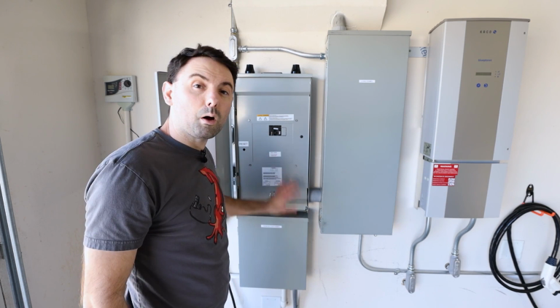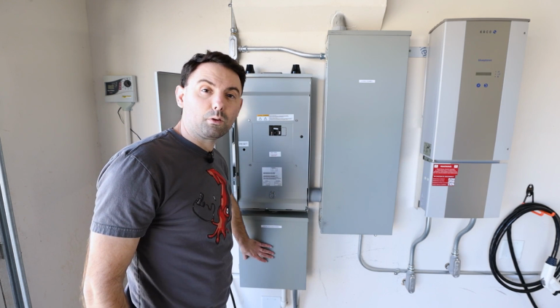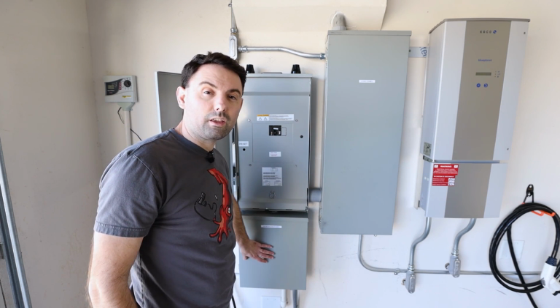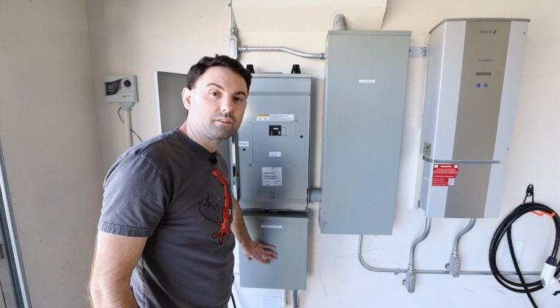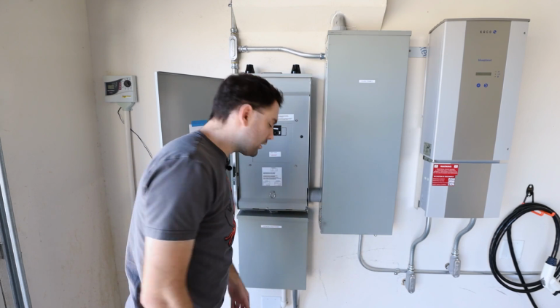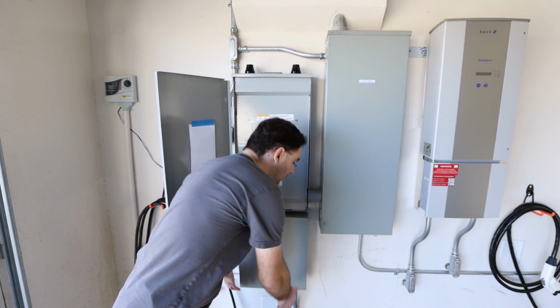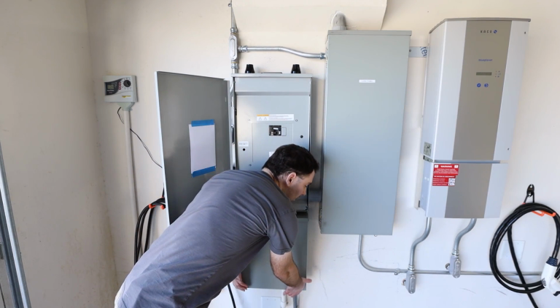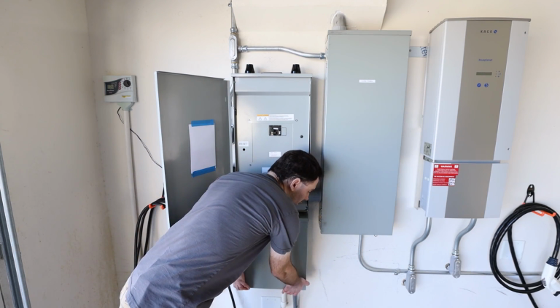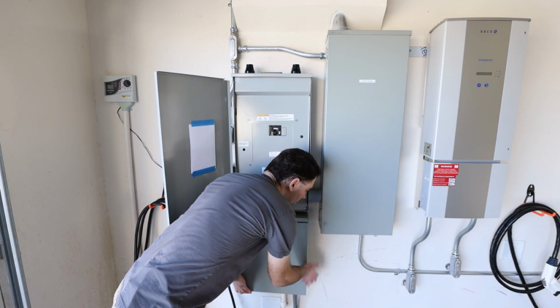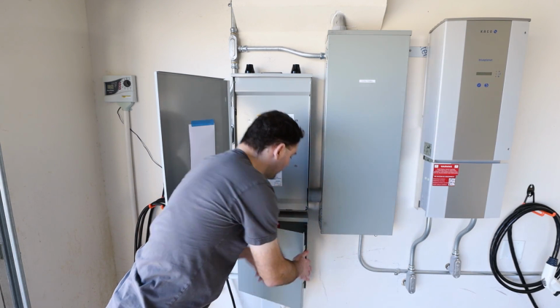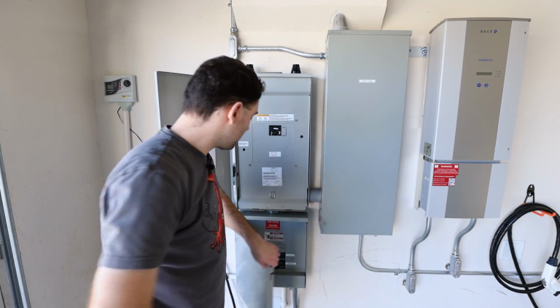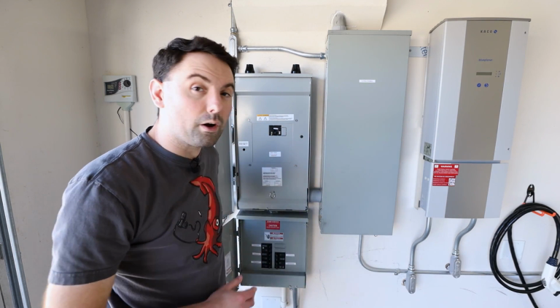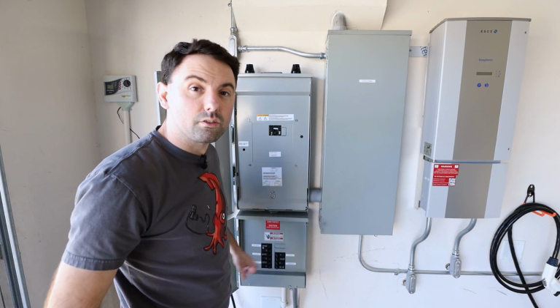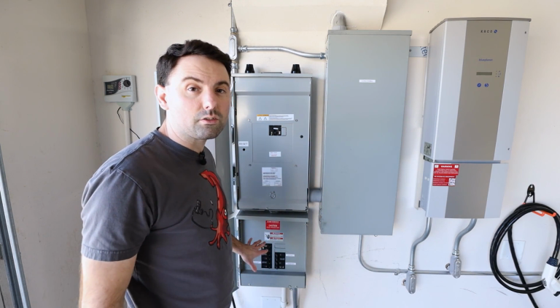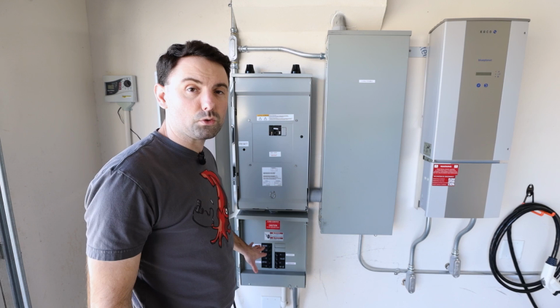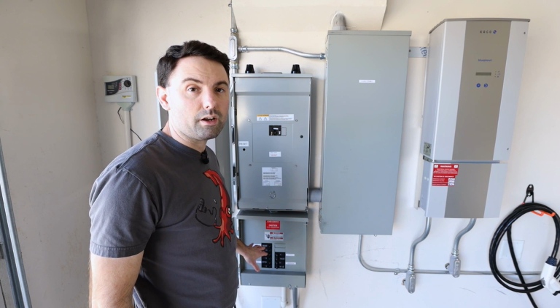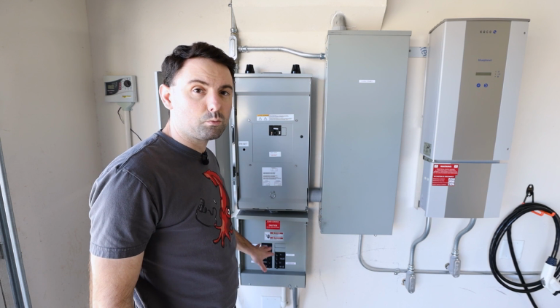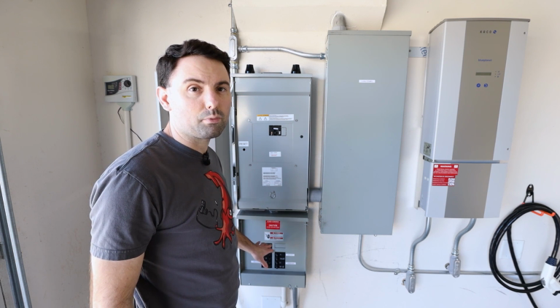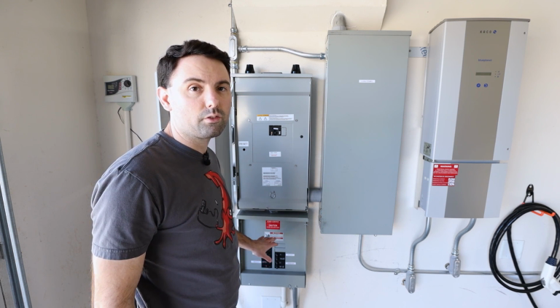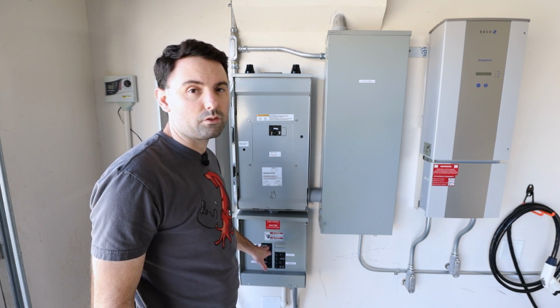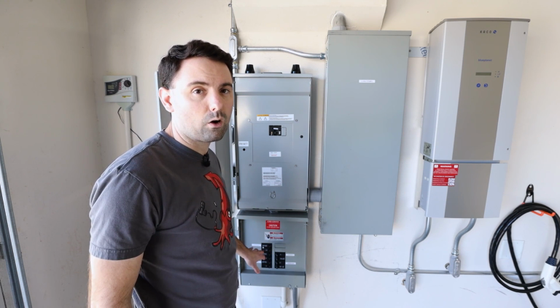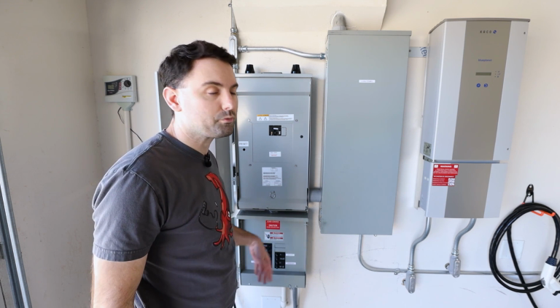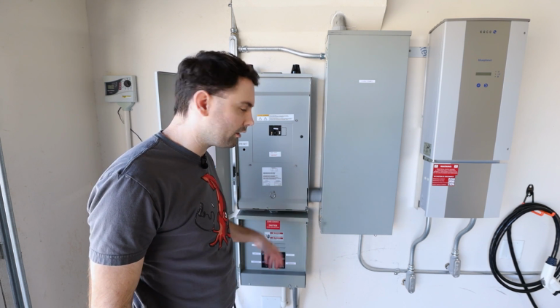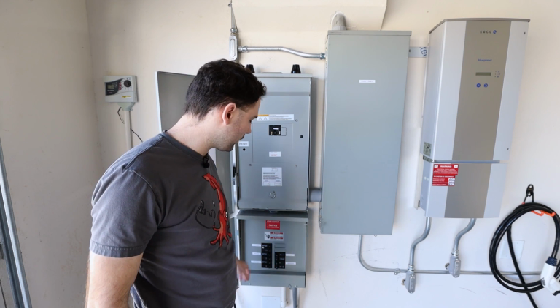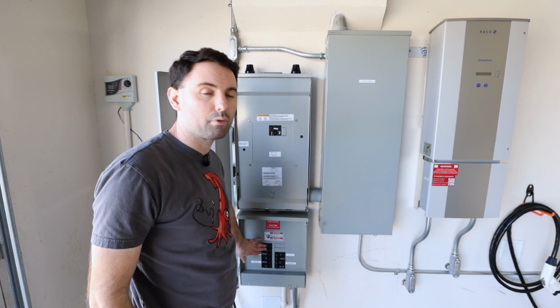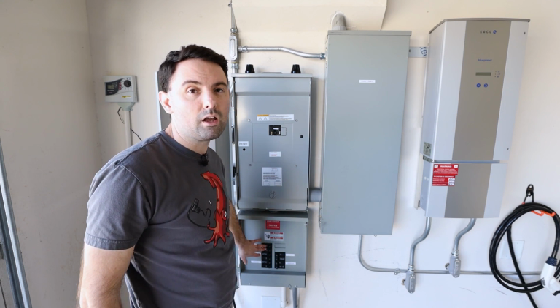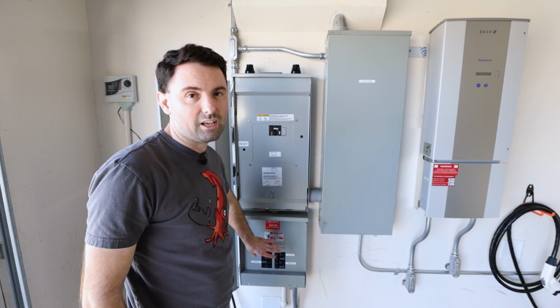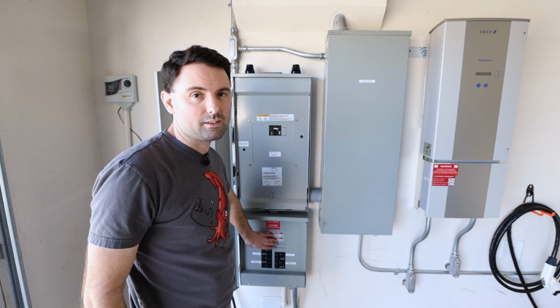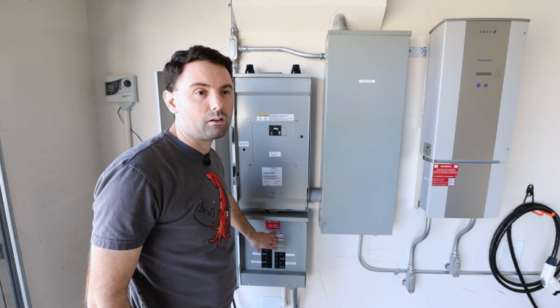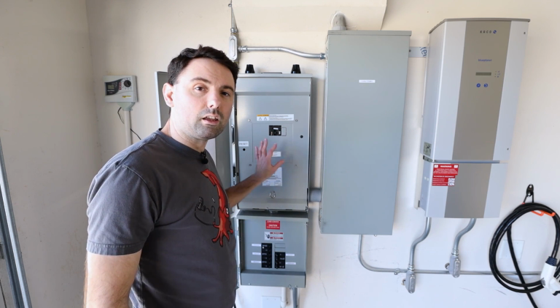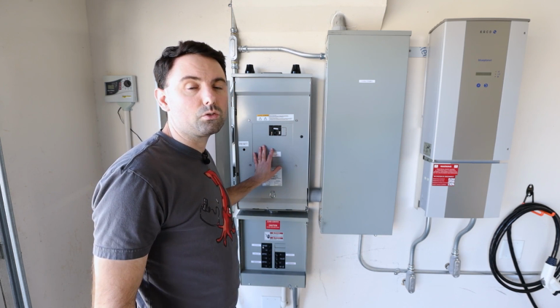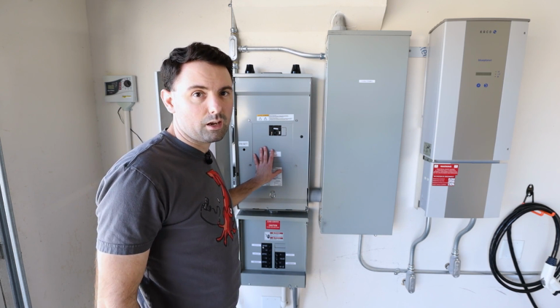The small box below the gateway is the generation panel. In here you'll find breakers for each of the two solar arrays, as well as a breaker for each of the two Powerwalls, and a 125 amp breaker that ties this panel into the gateway.